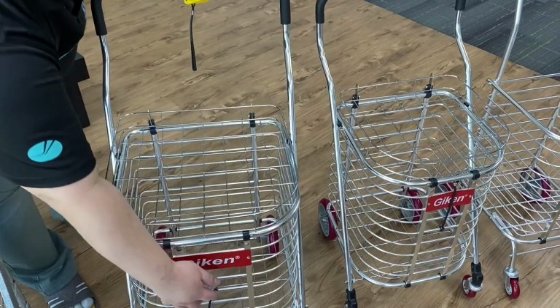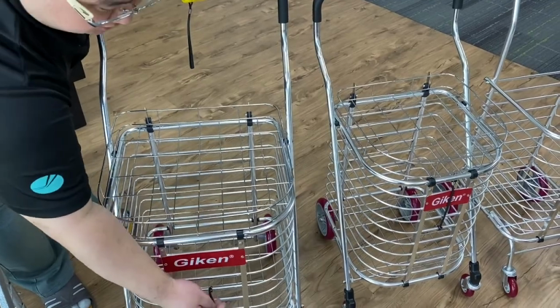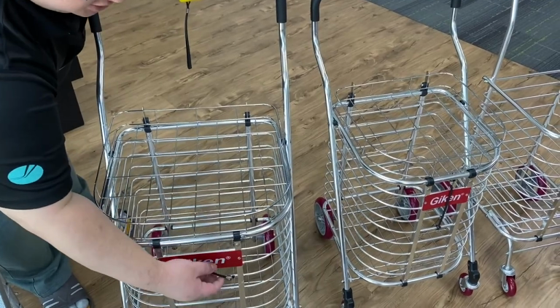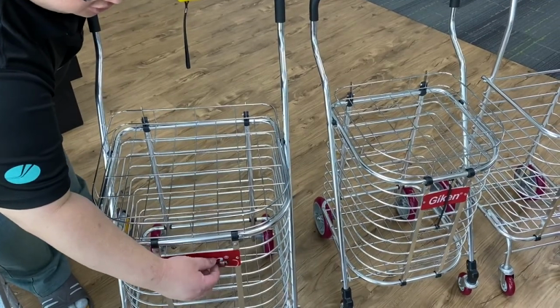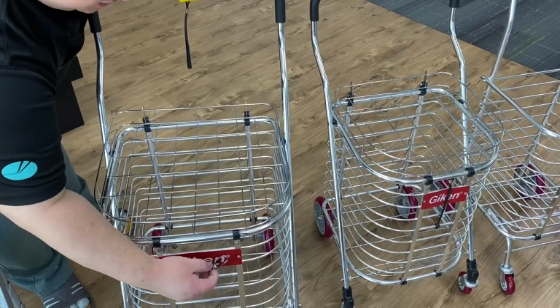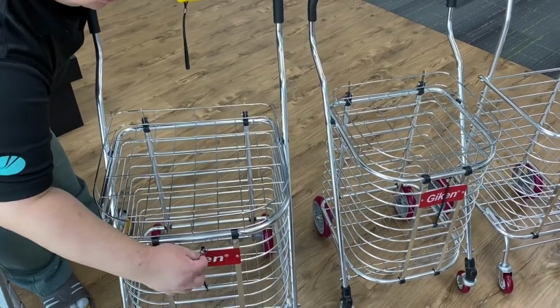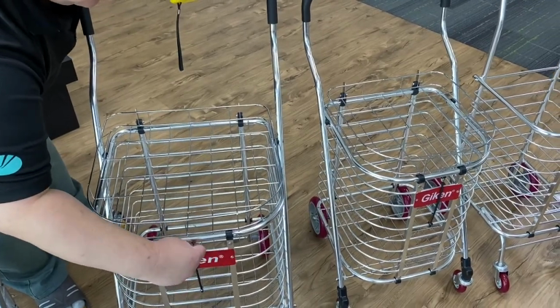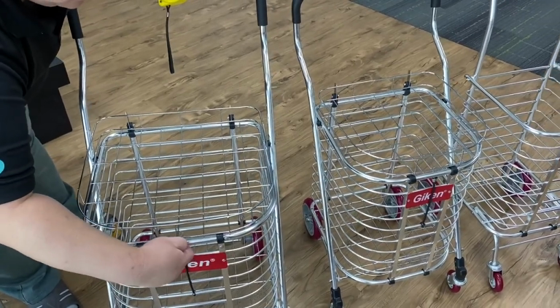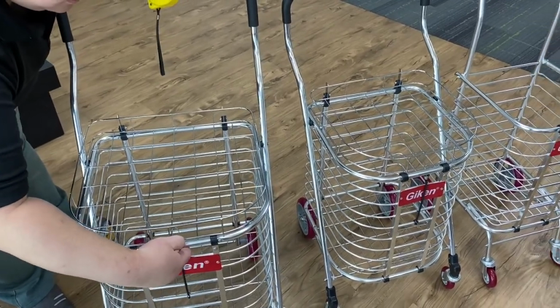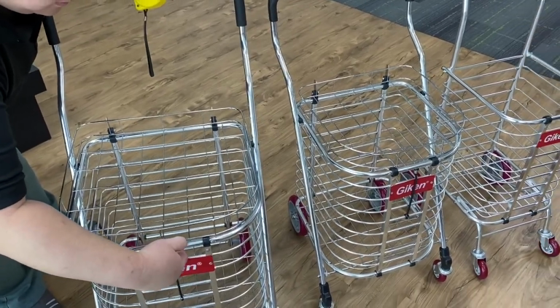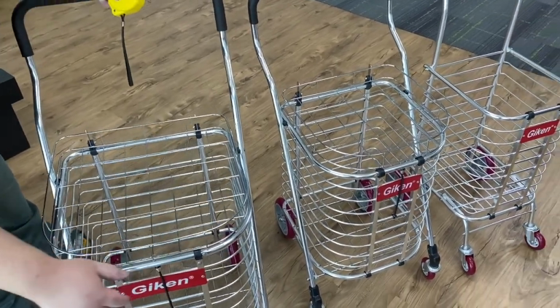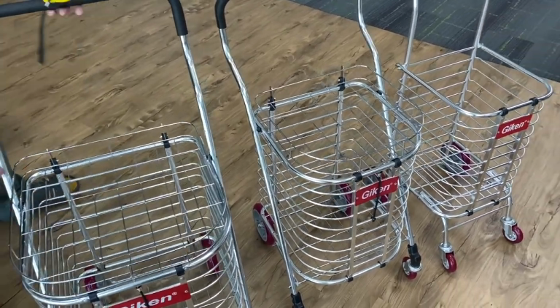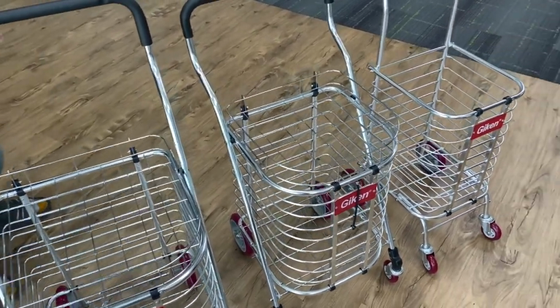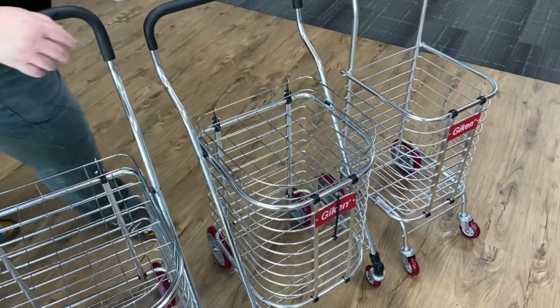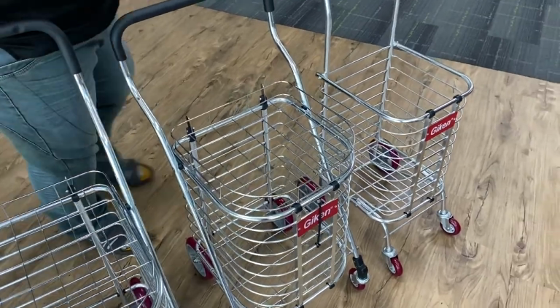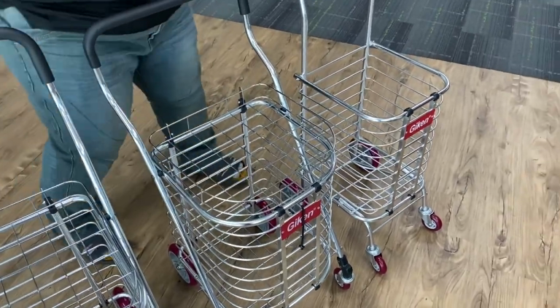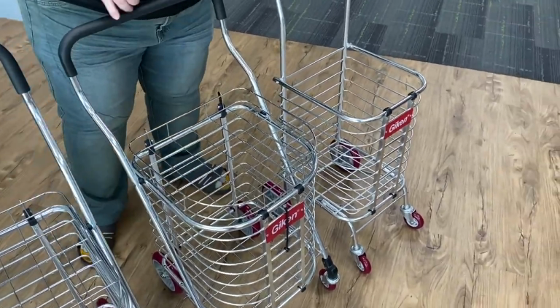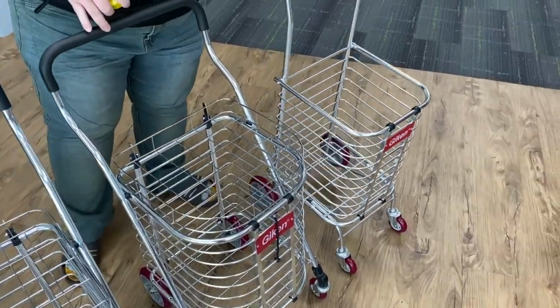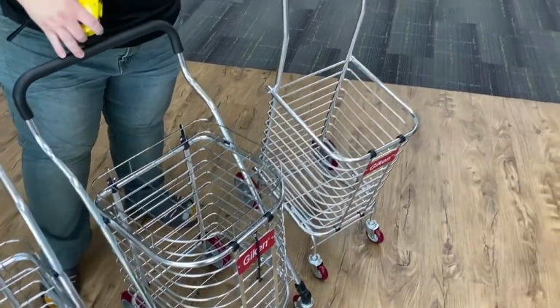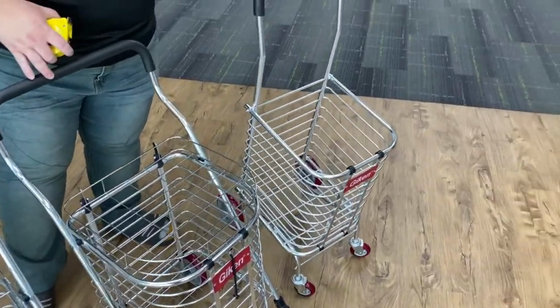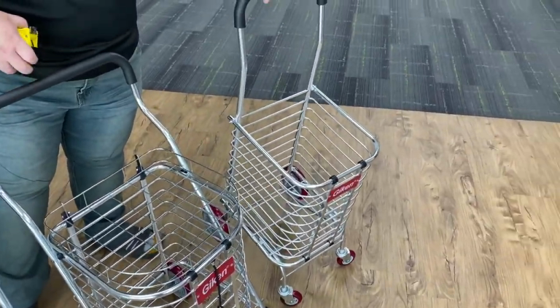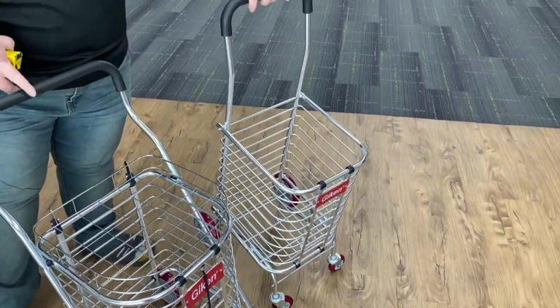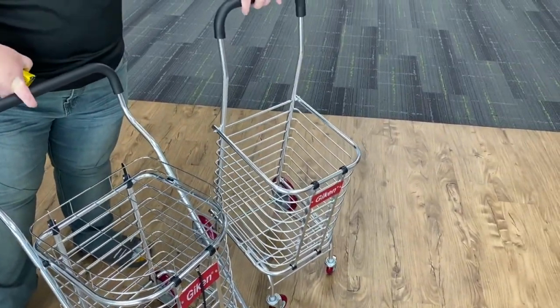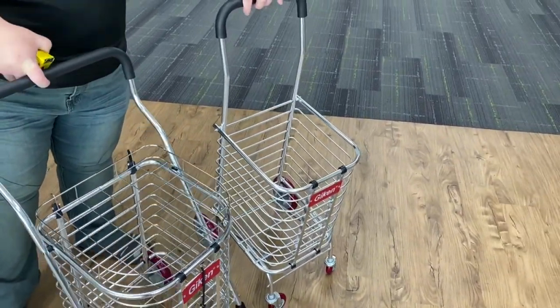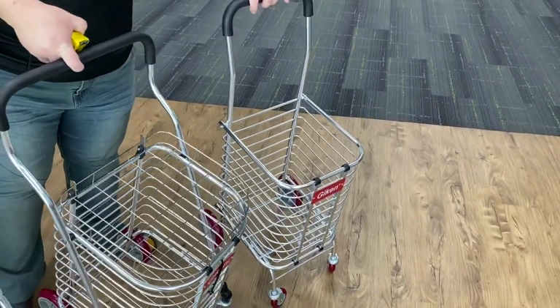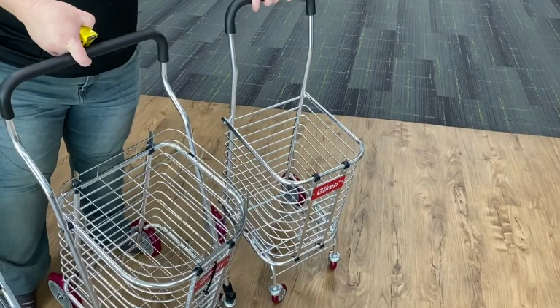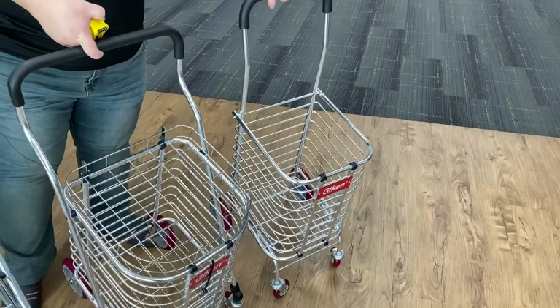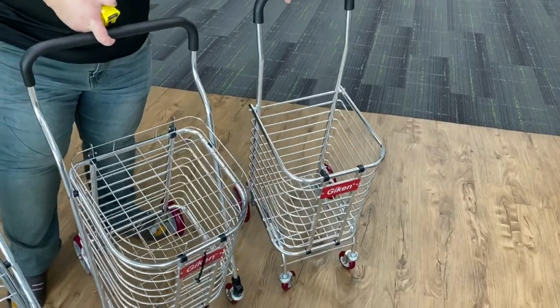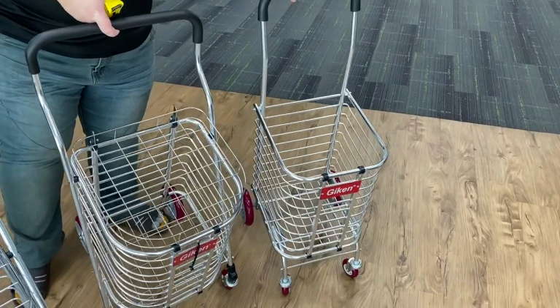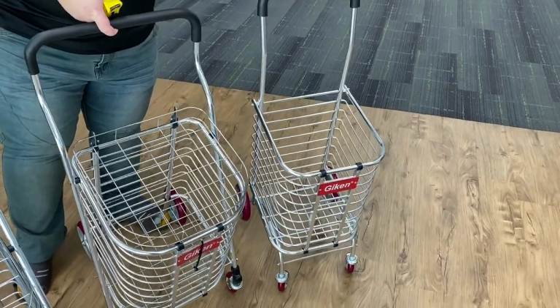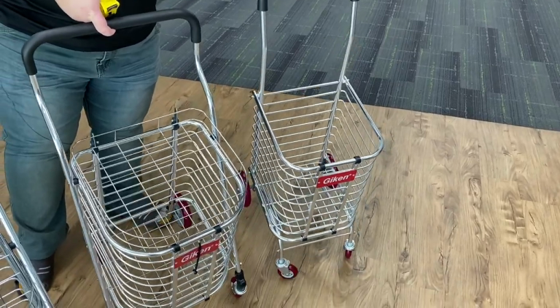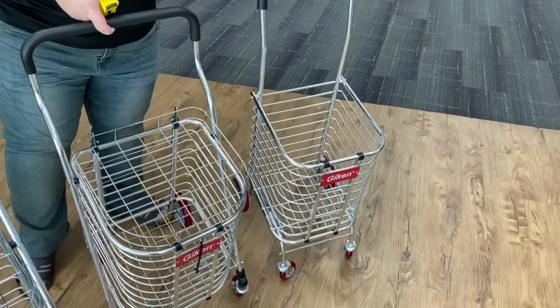The Mini one is without the cover — without the top cover. So you can see the difference: the one with the cover and the one without the cover.